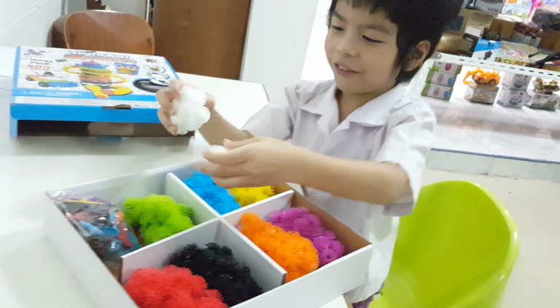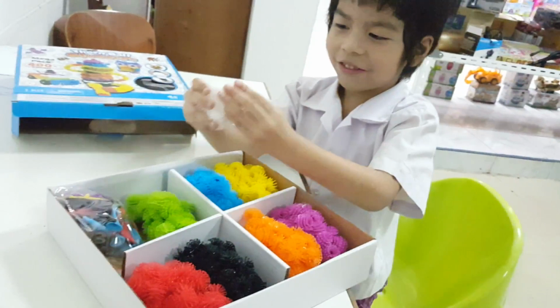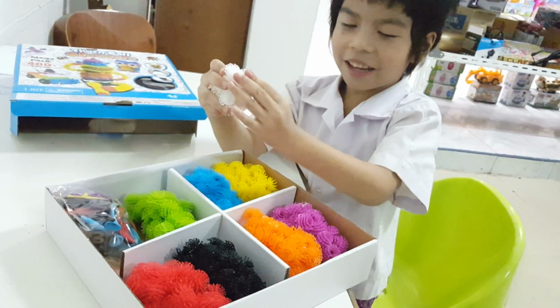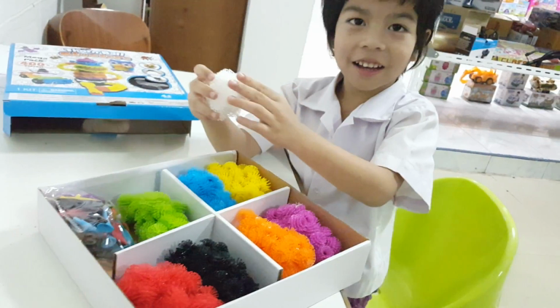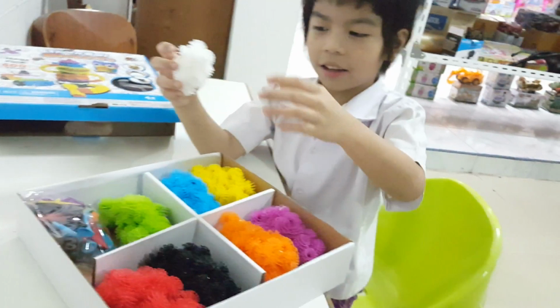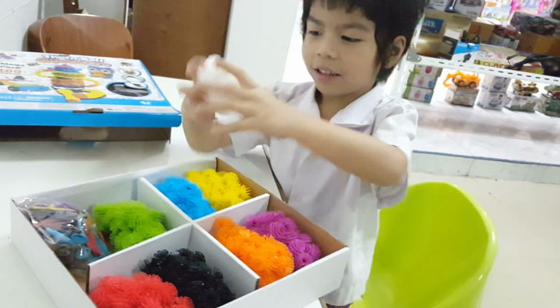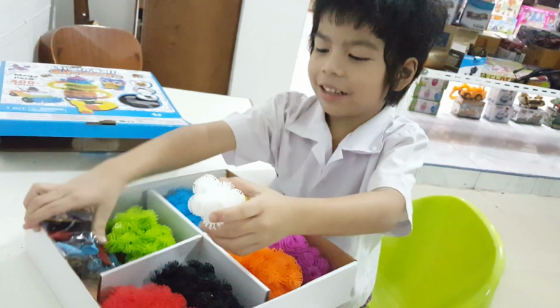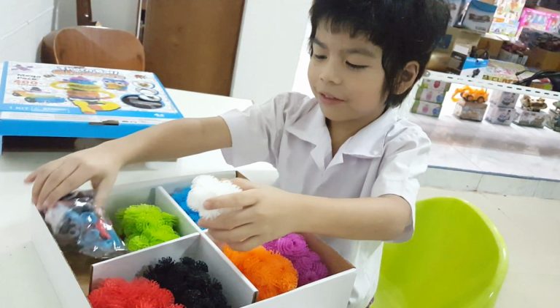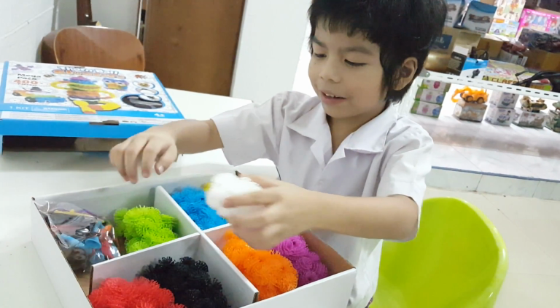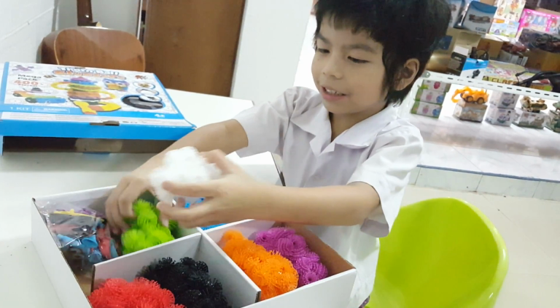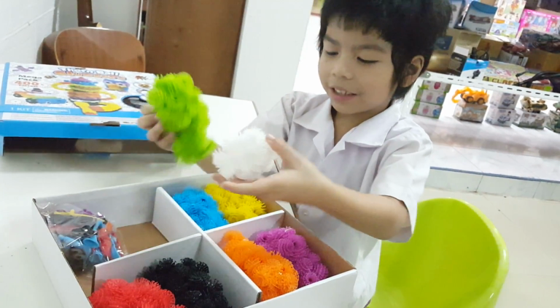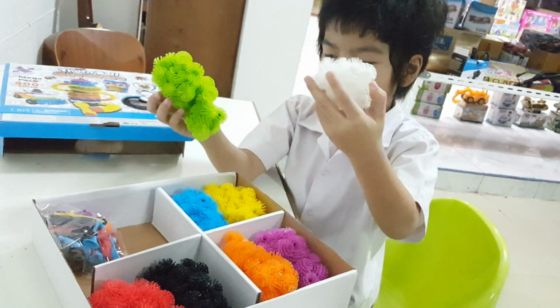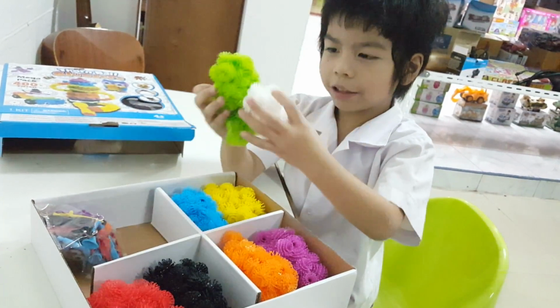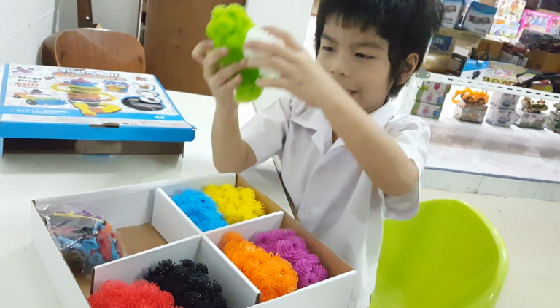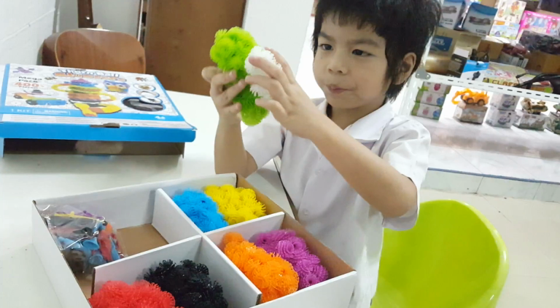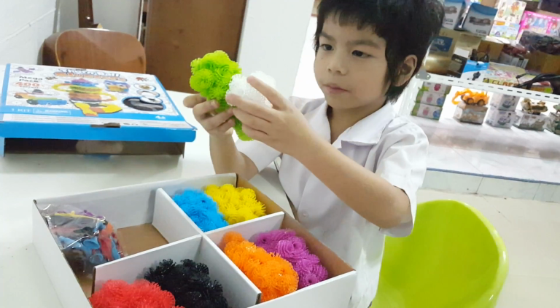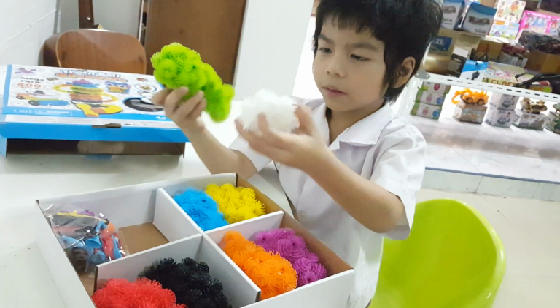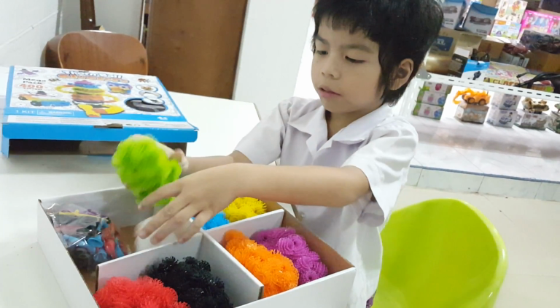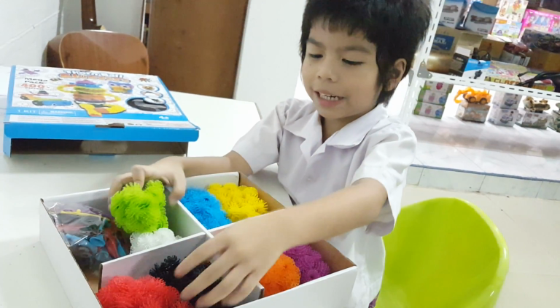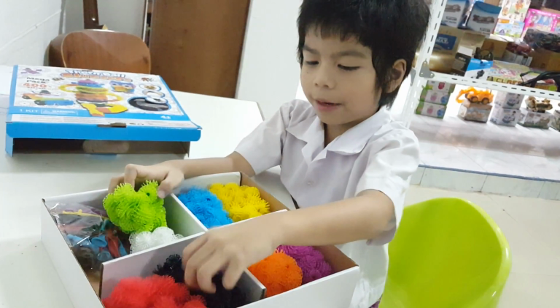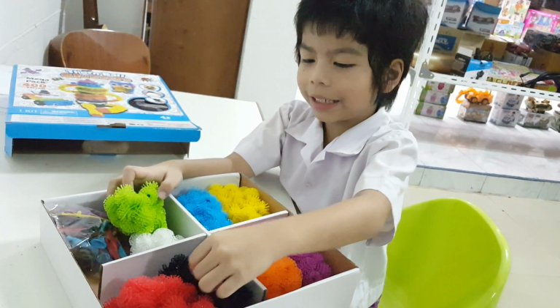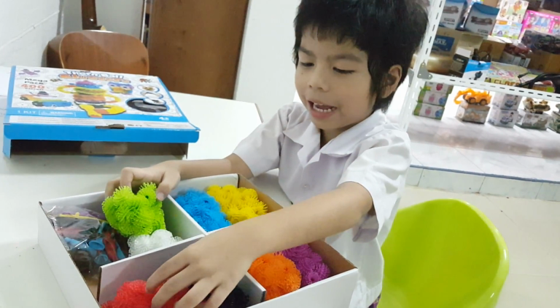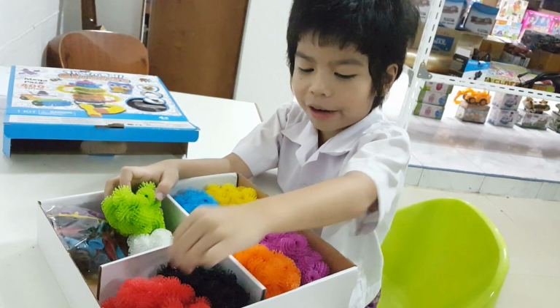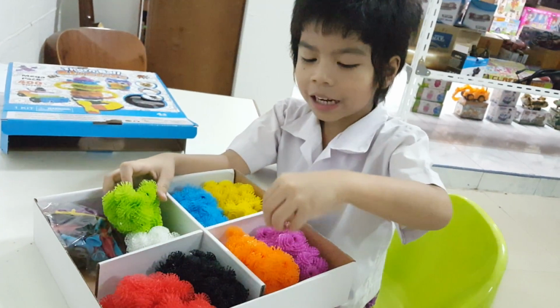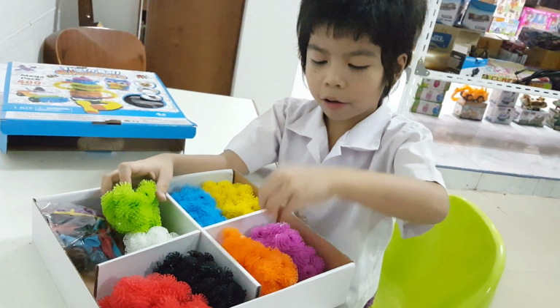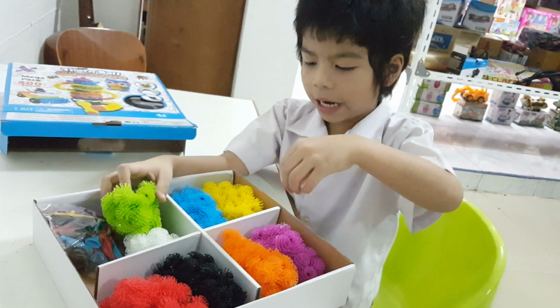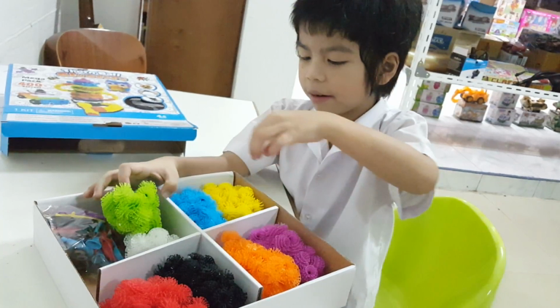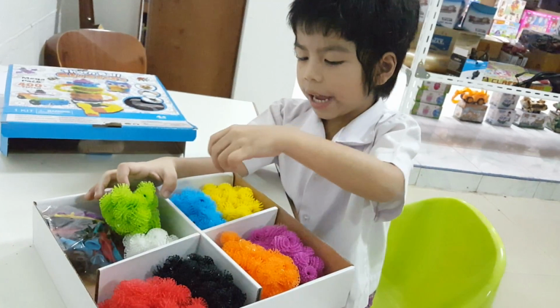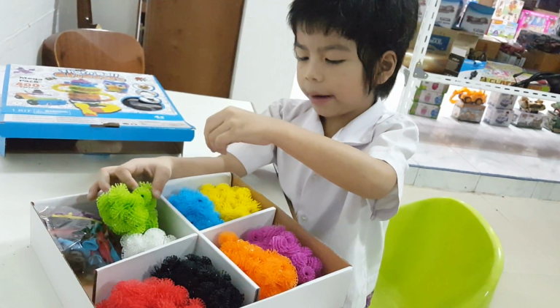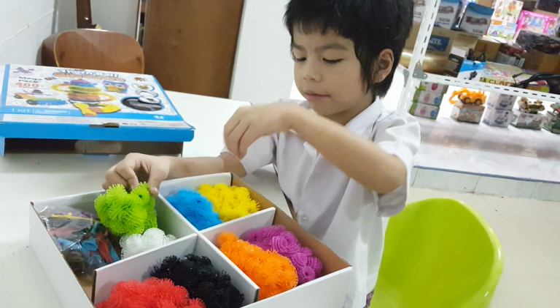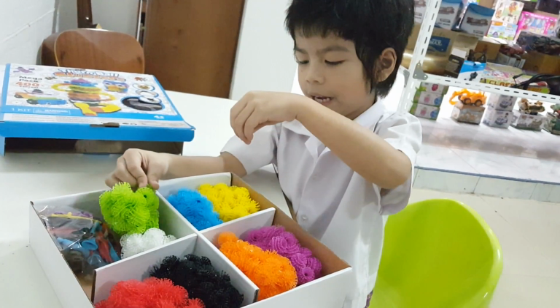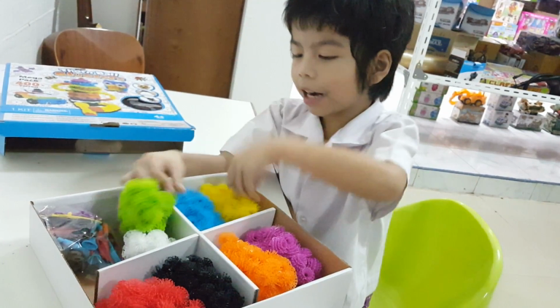What color do they have? They have white, green, and black, and red, and orange, and purple, and blue, and yellow.